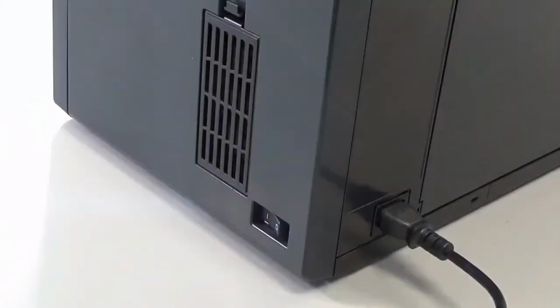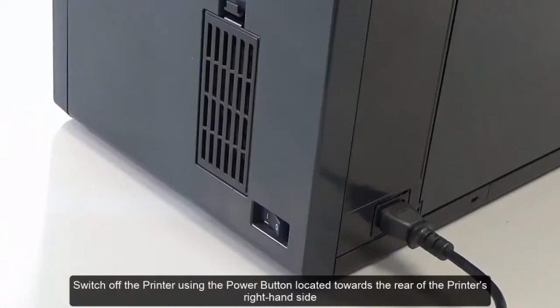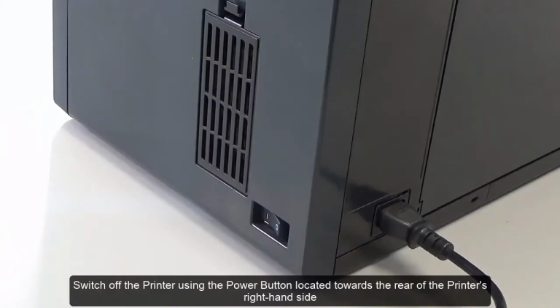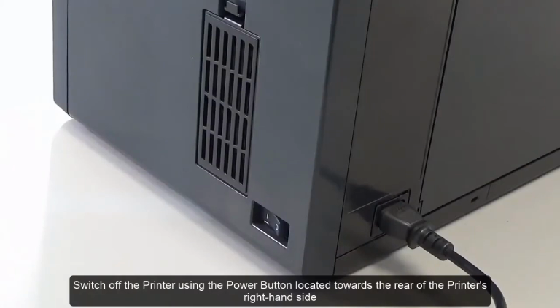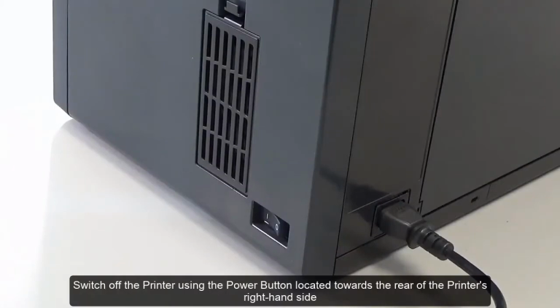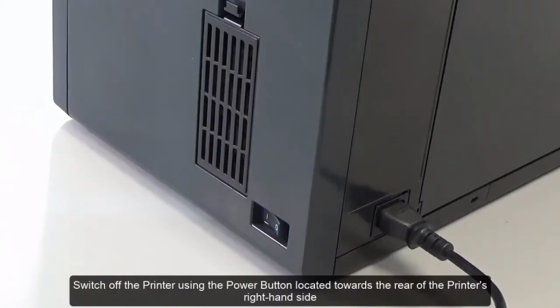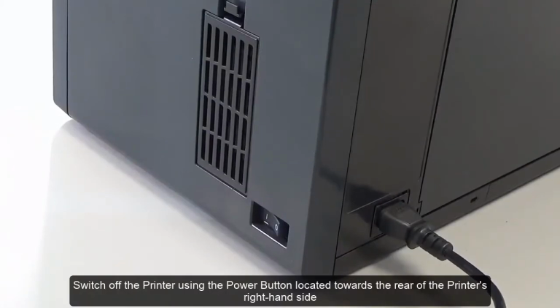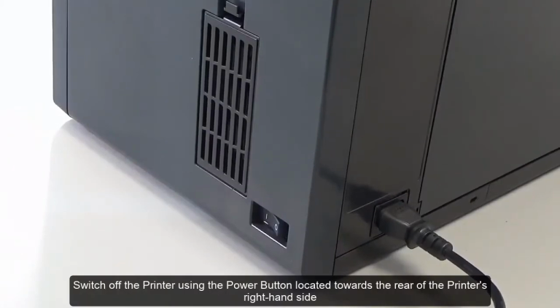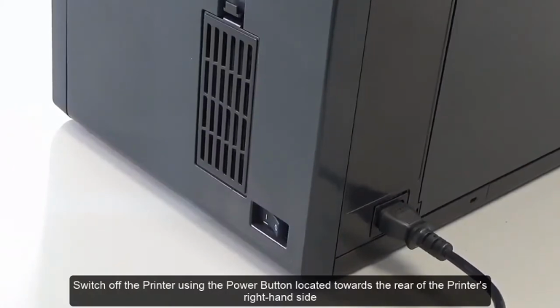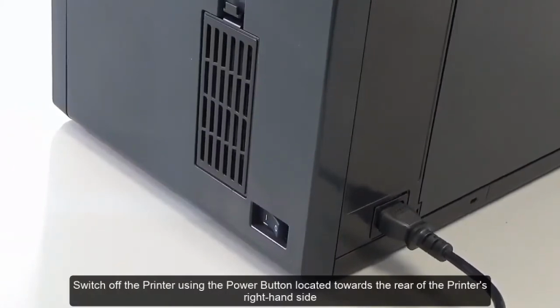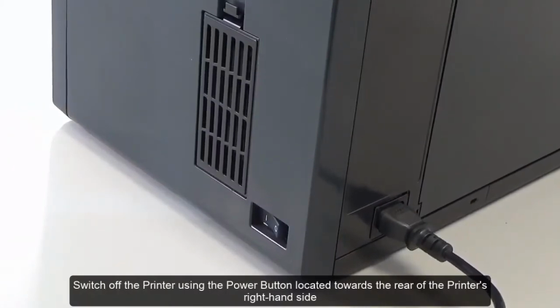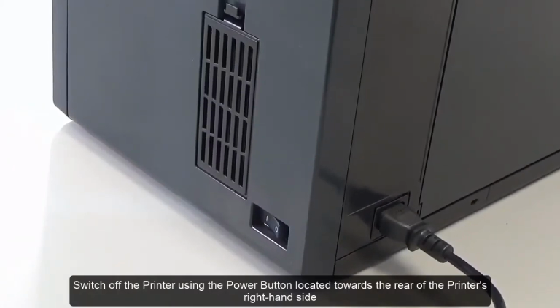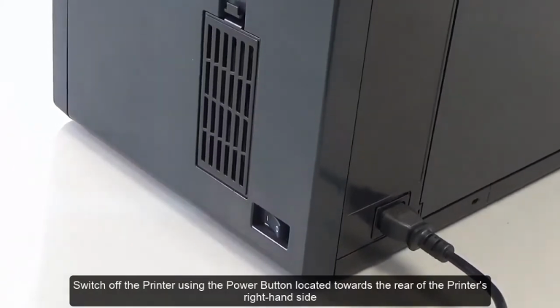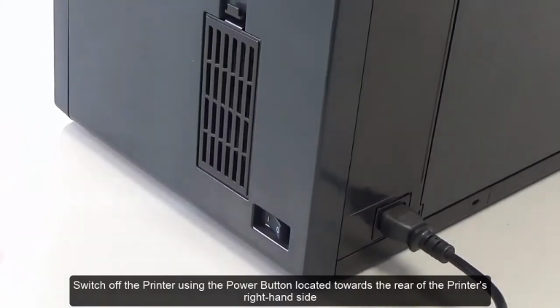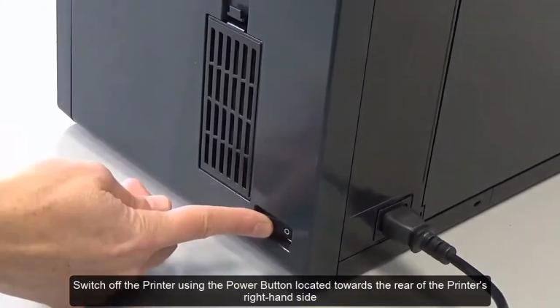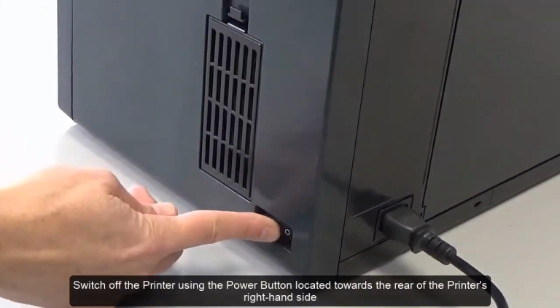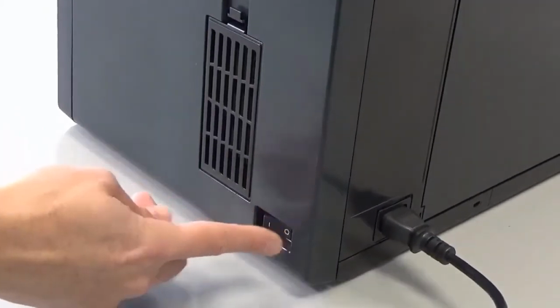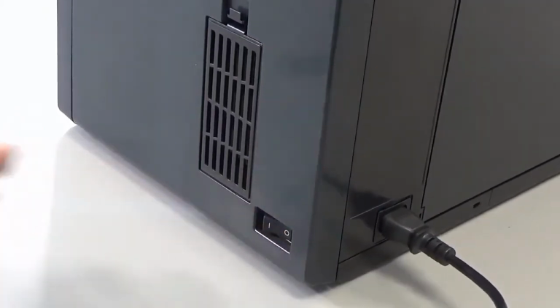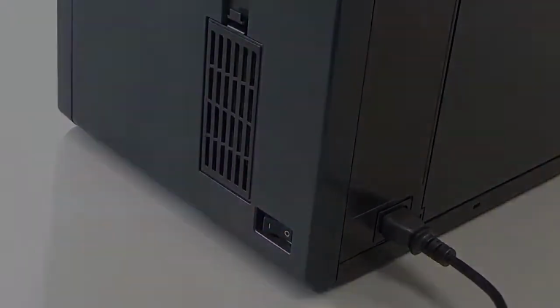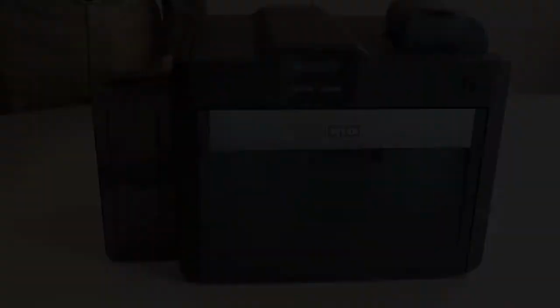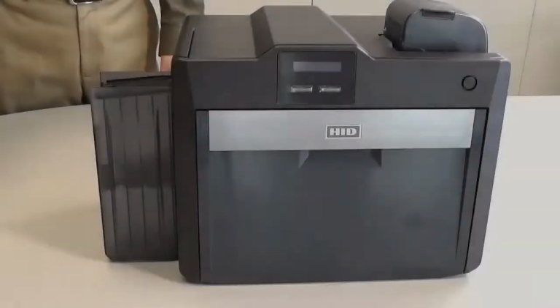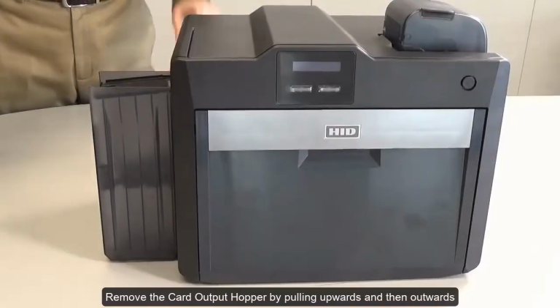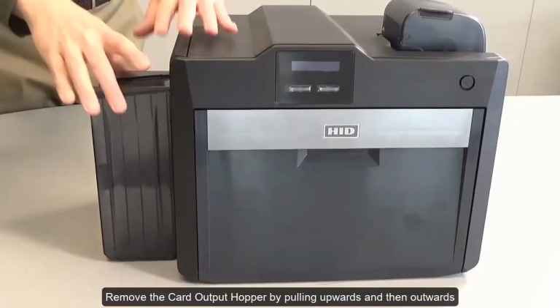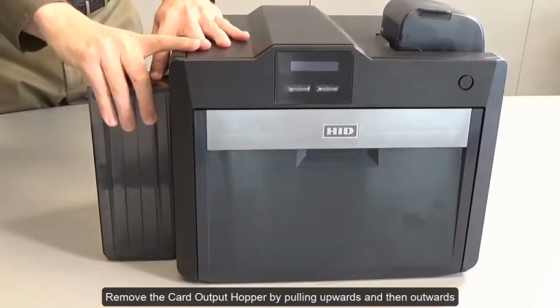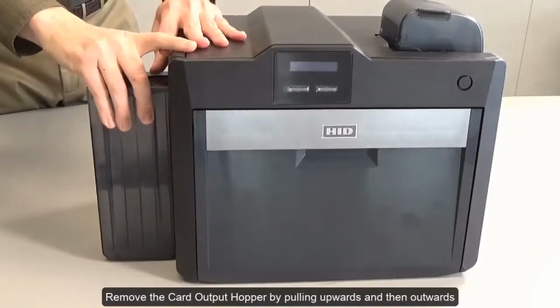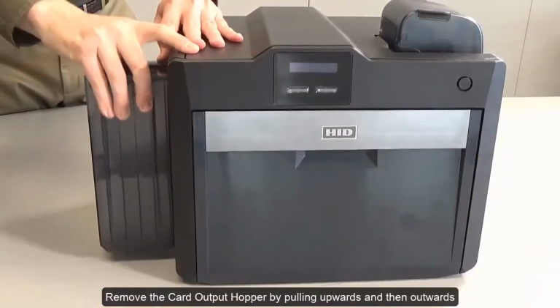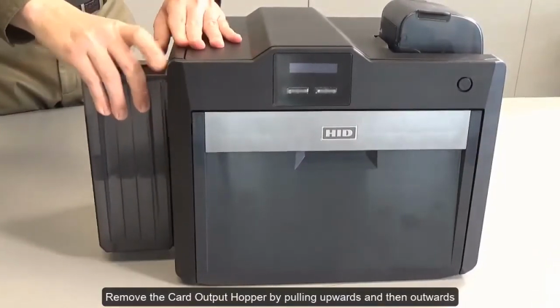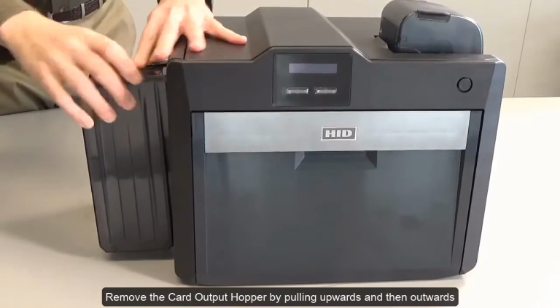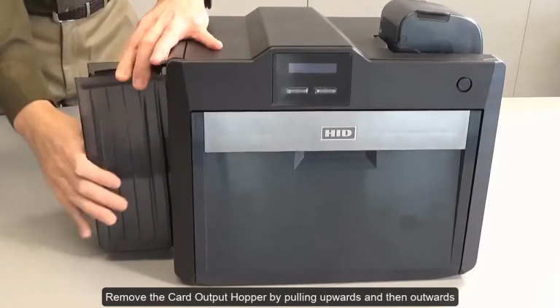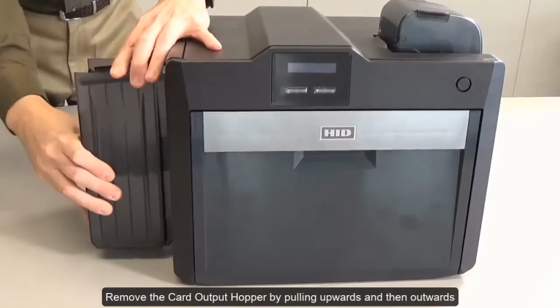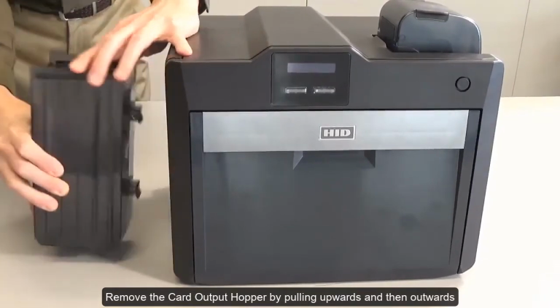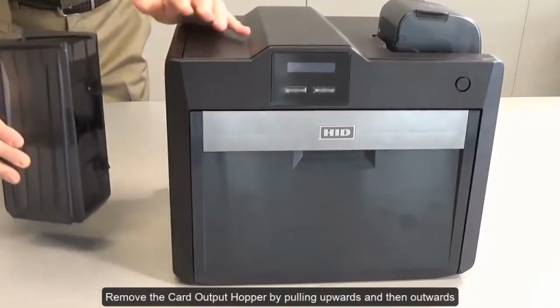Switch off the printer using the power button located towards the rear of the printer's right-hand side. Remove the card output hopper by pulling upwards and then outwards.